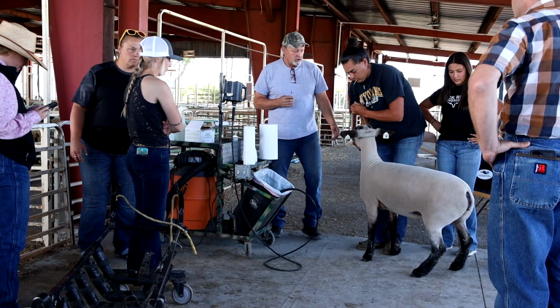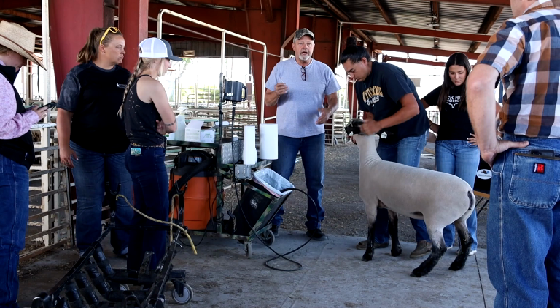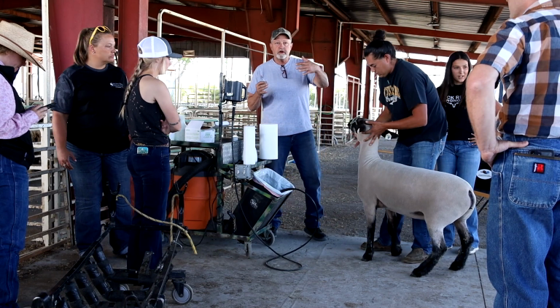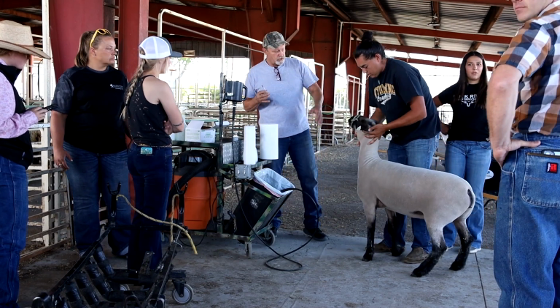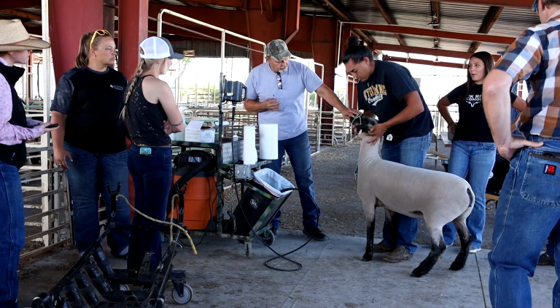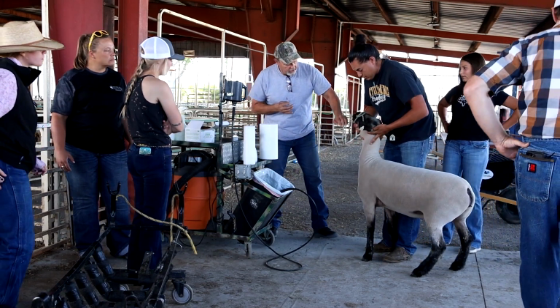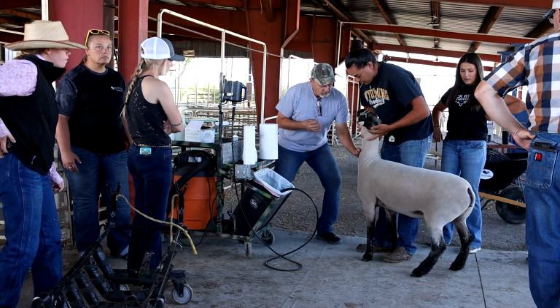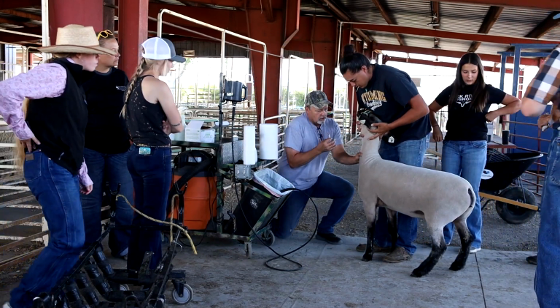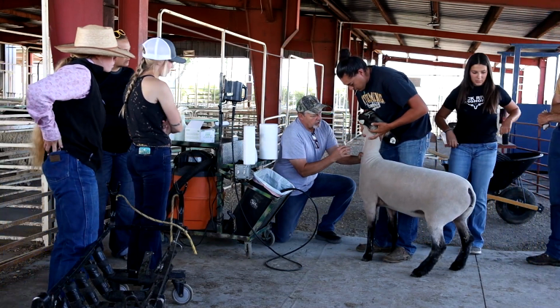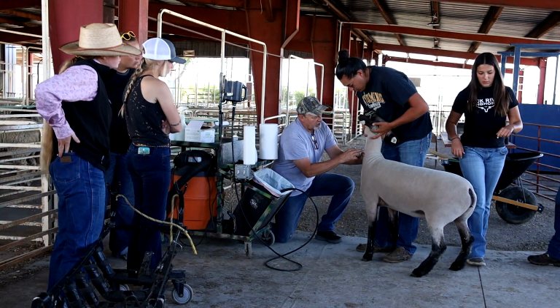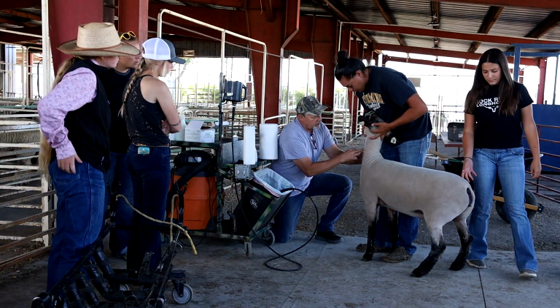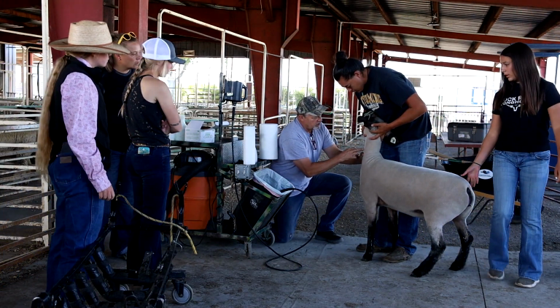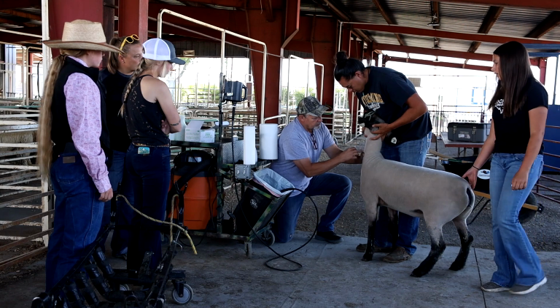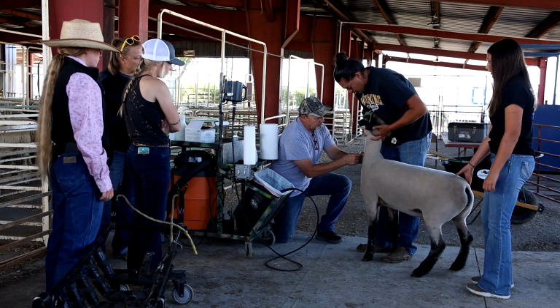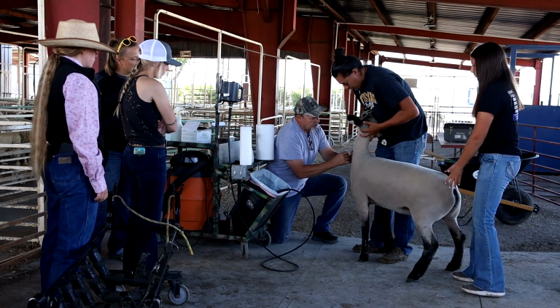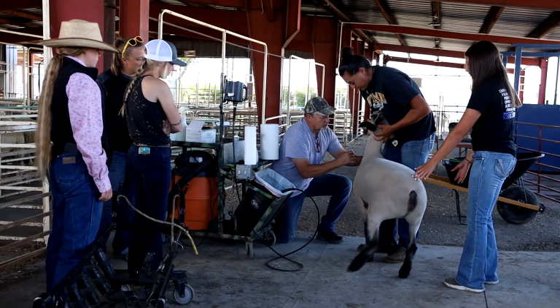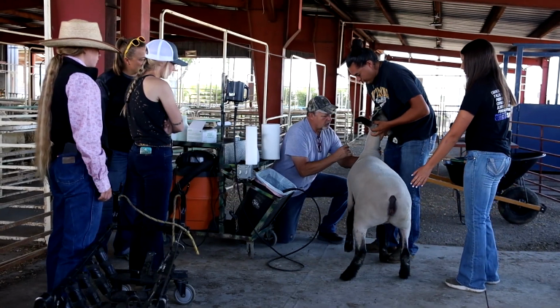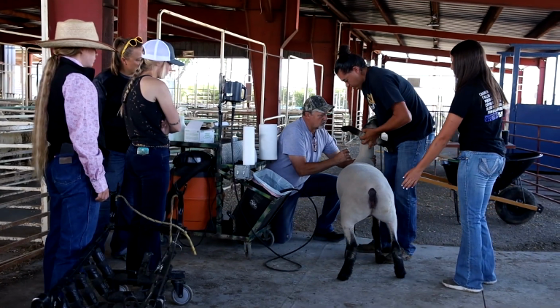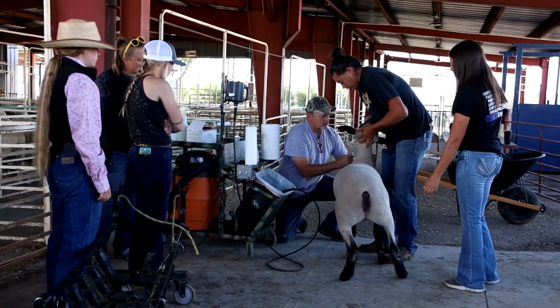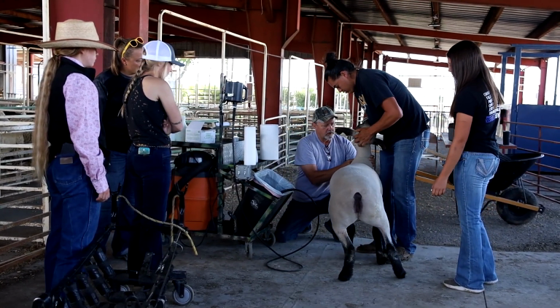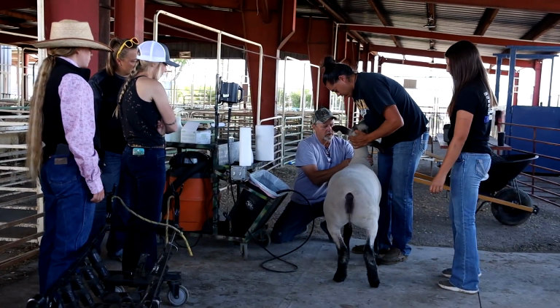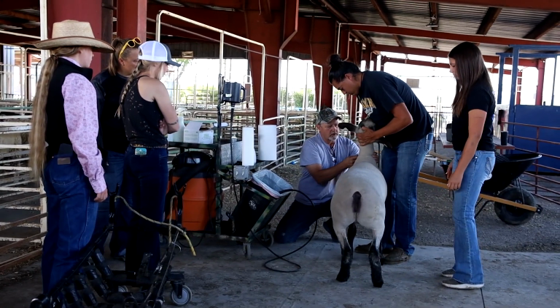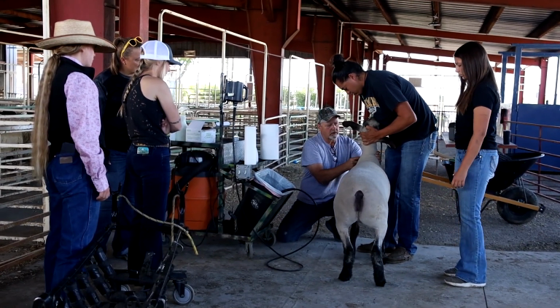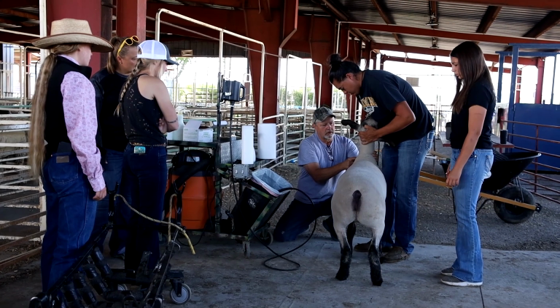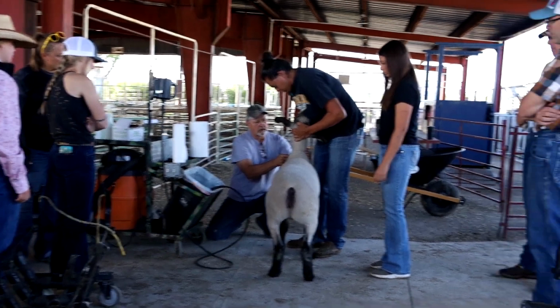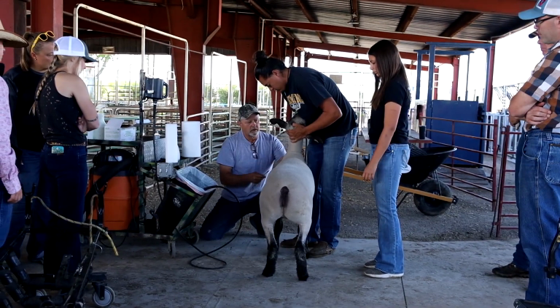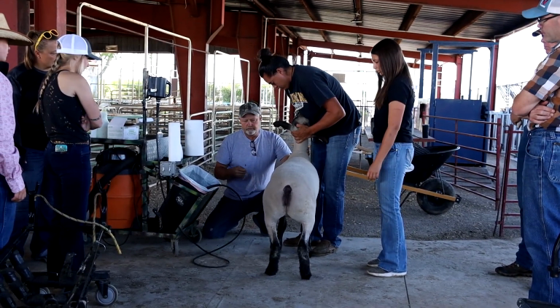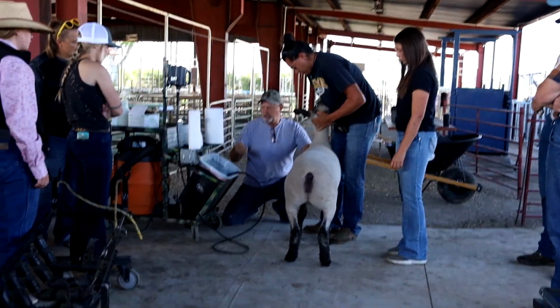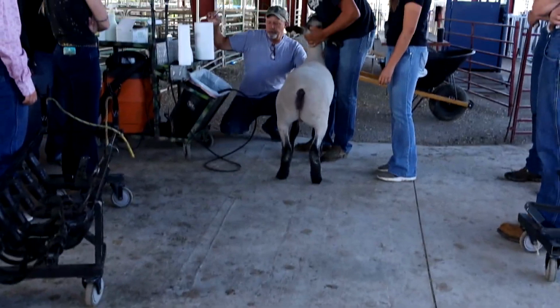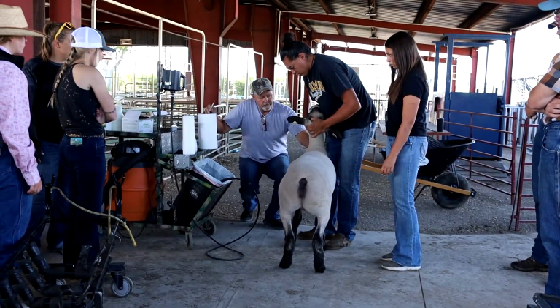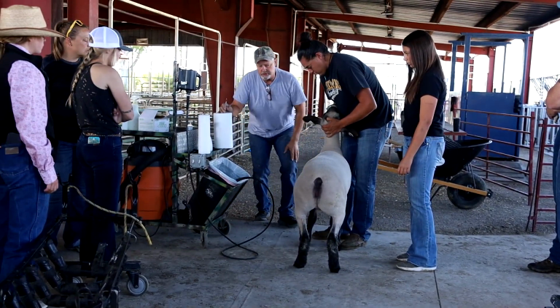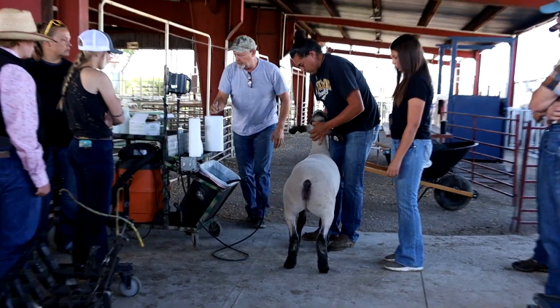When you grab them, just hold under their chin like this and somebody will come to IV here, find that vein and get blood, then pull it up and give it just a little bit.